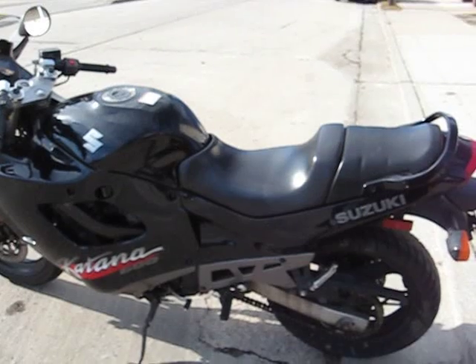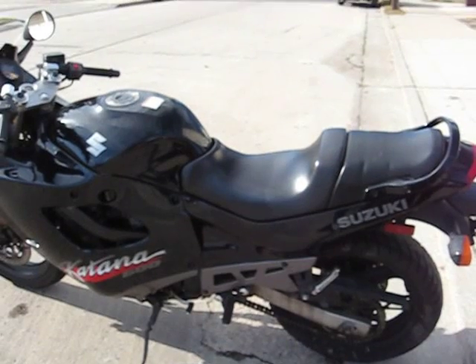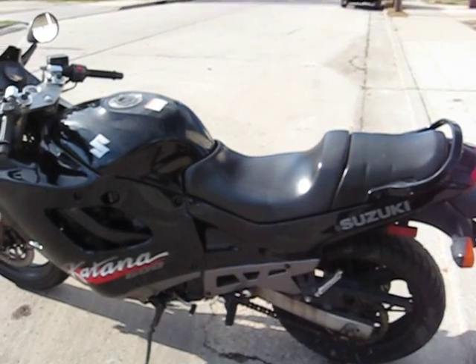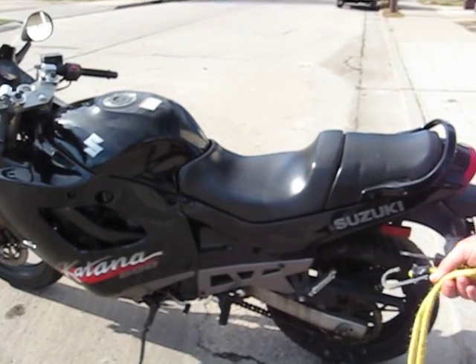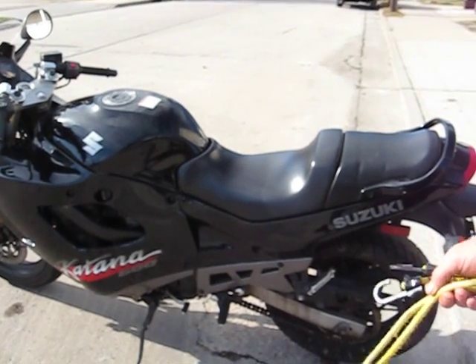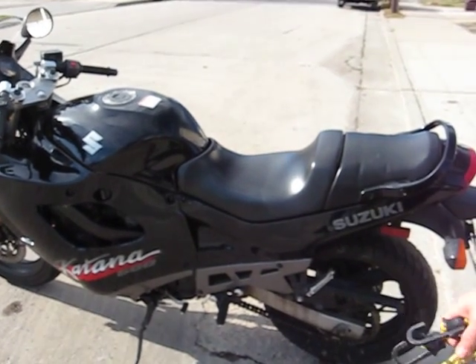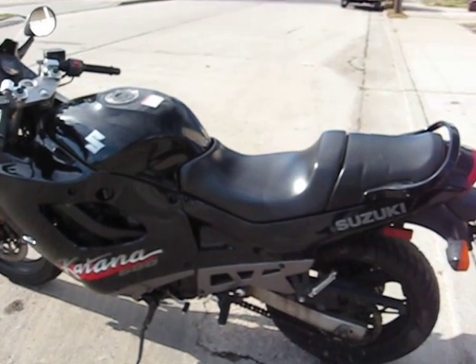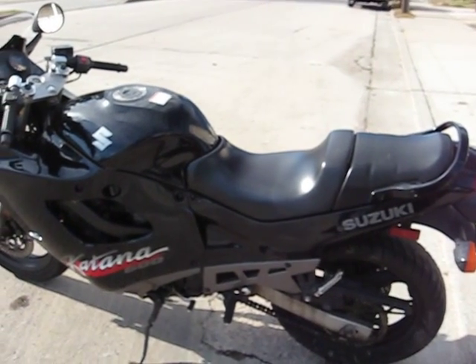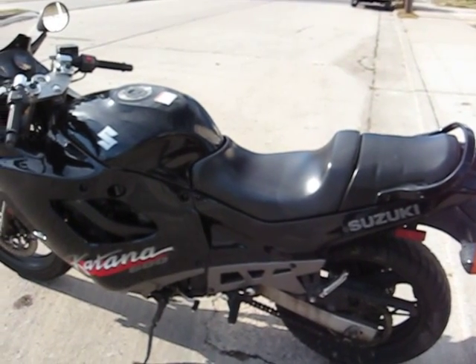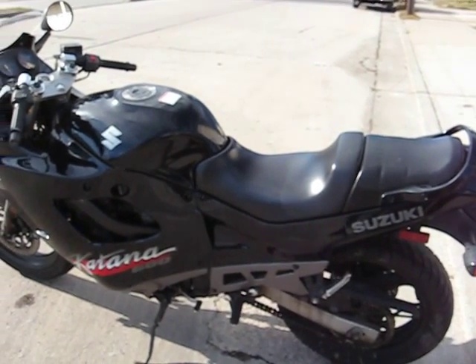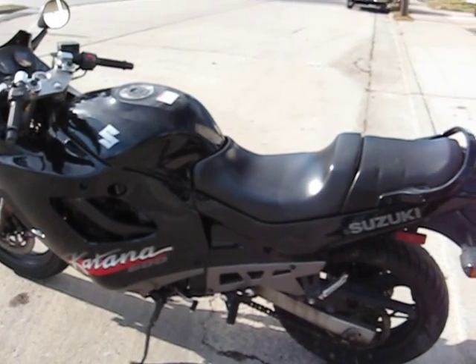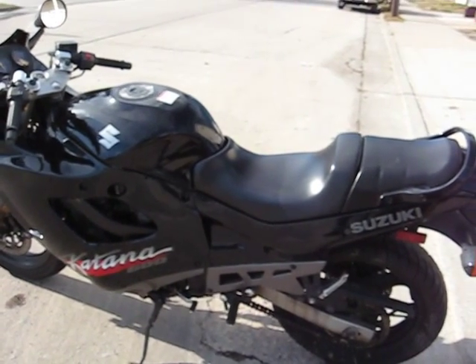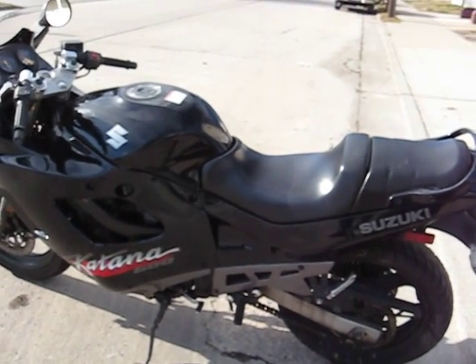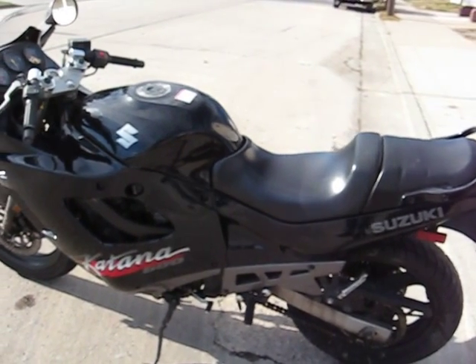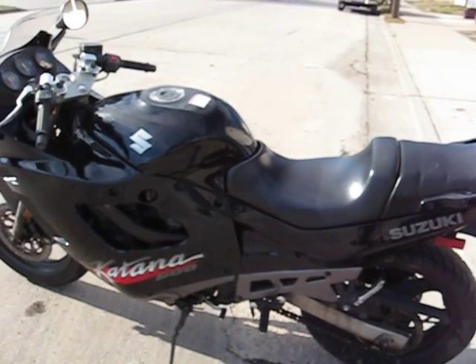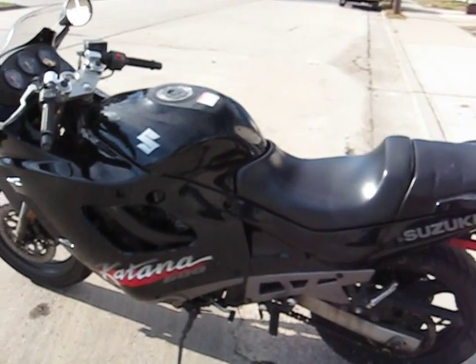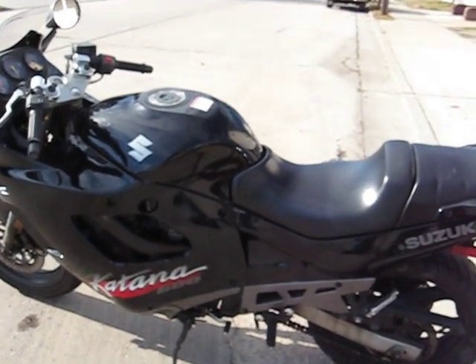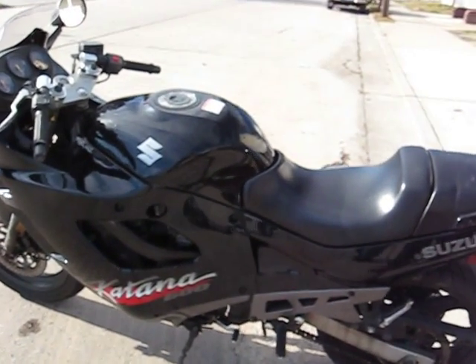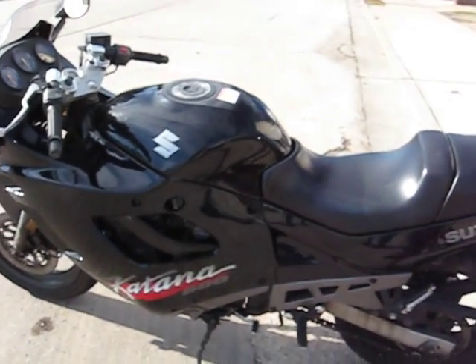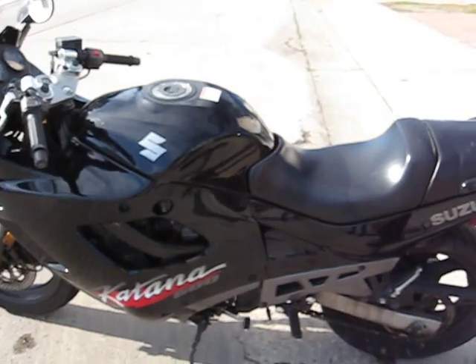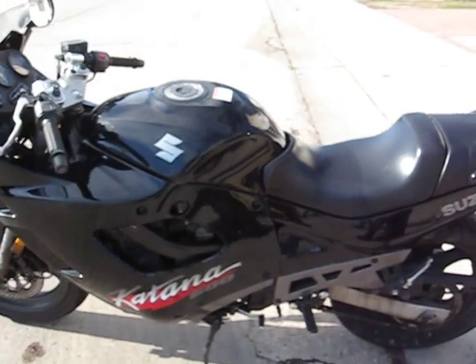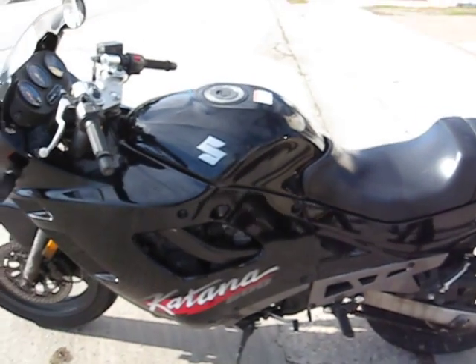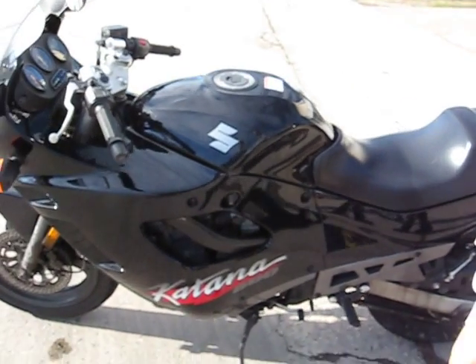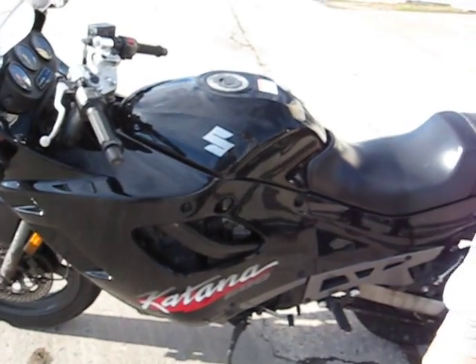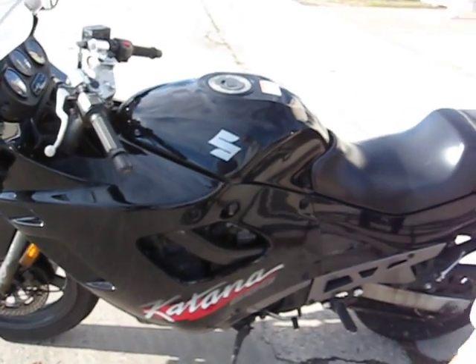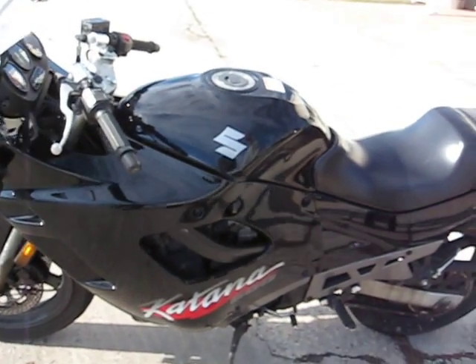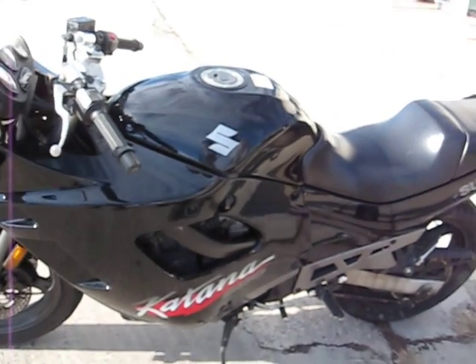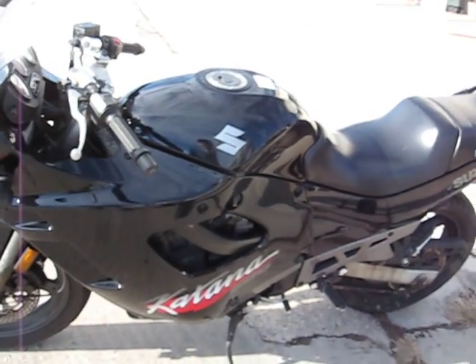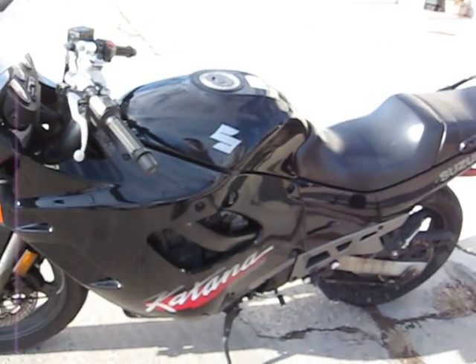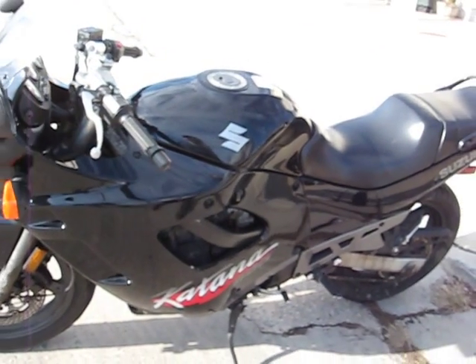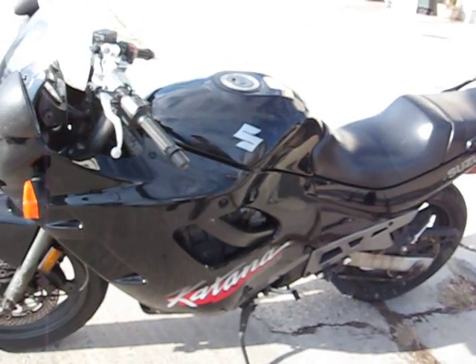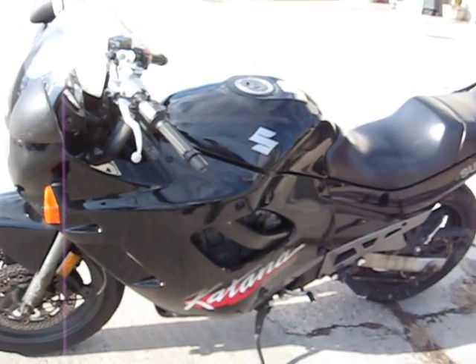This is a 1991 Suzuki Katana. It's got a couple of scratches on it. It's a 600cc bike.